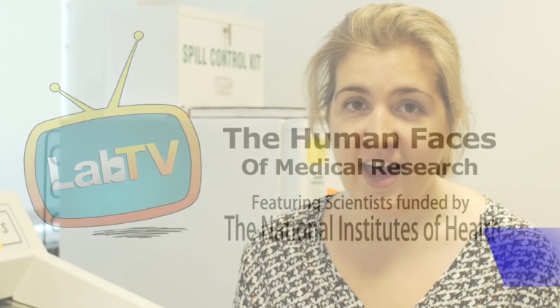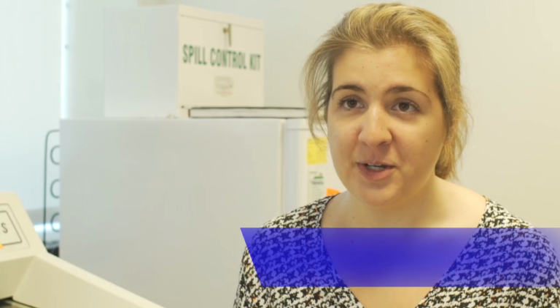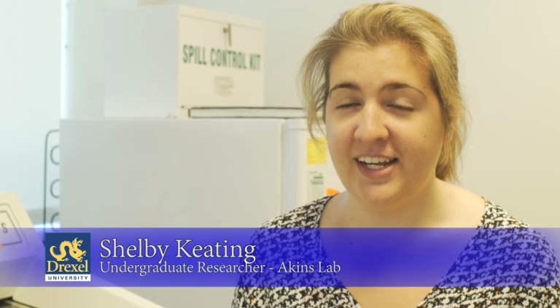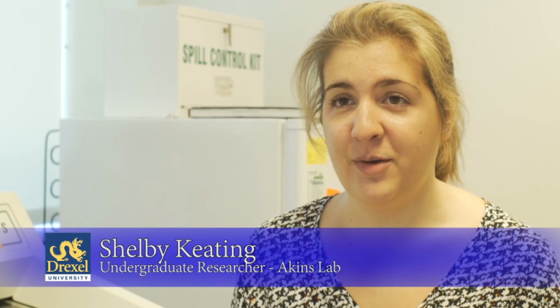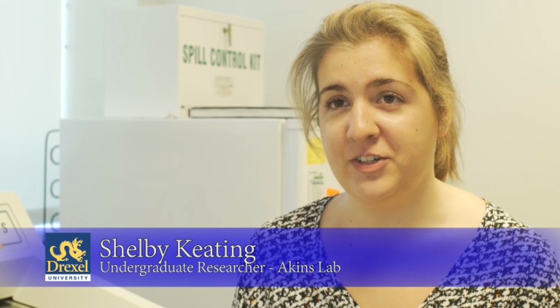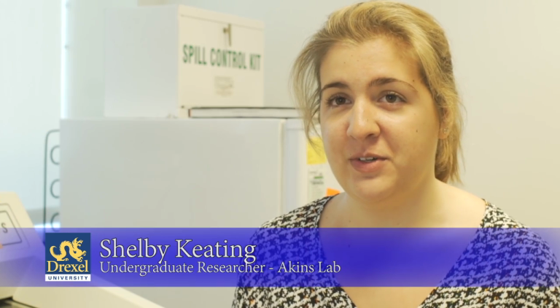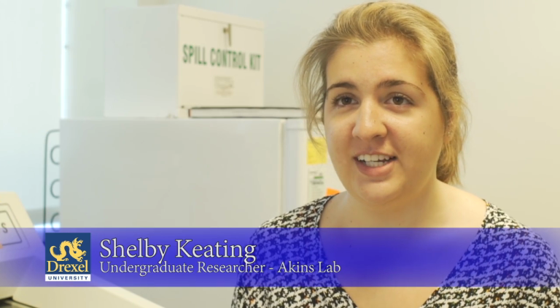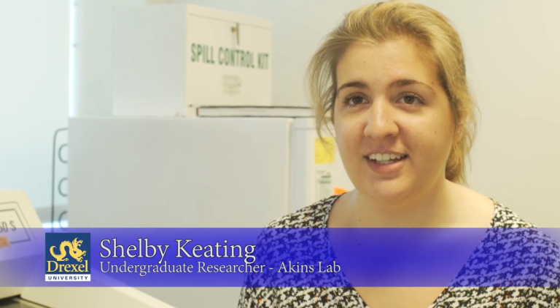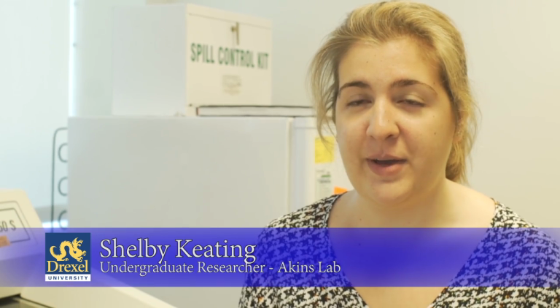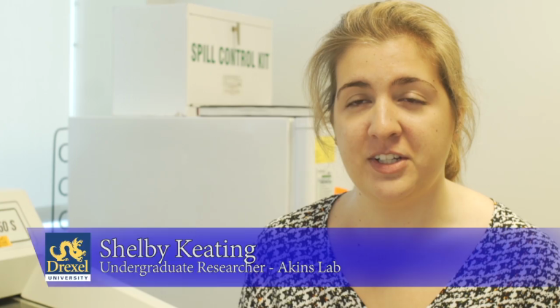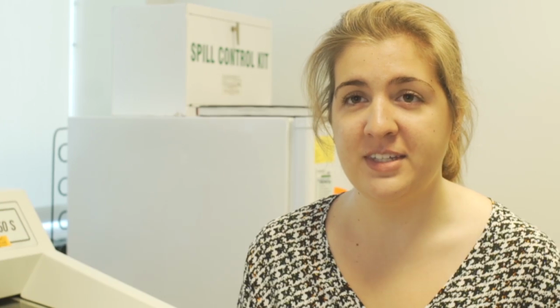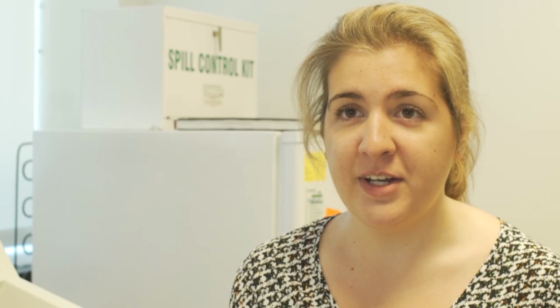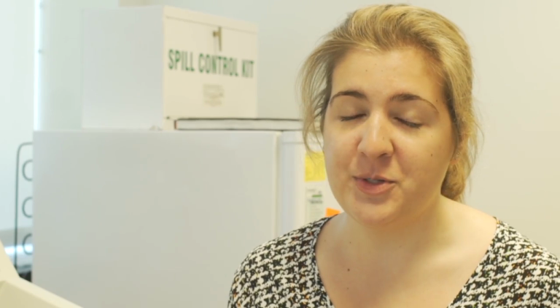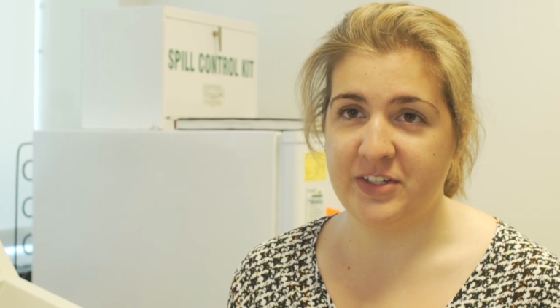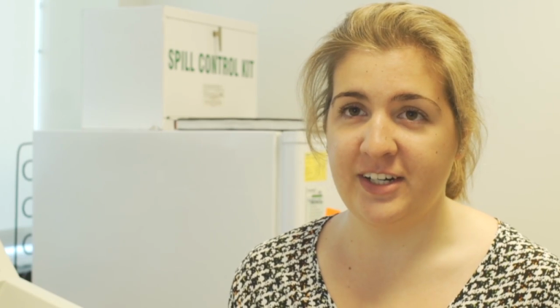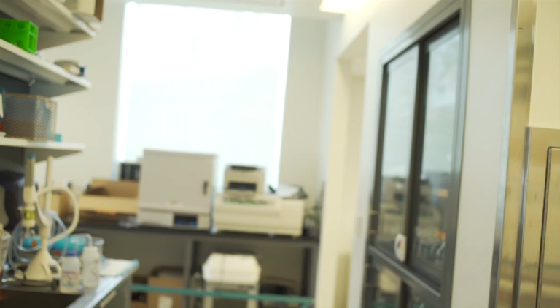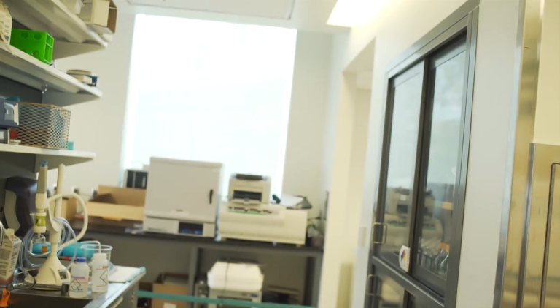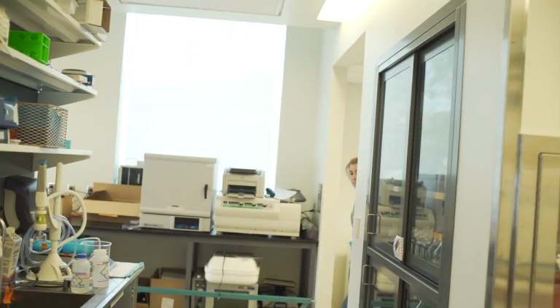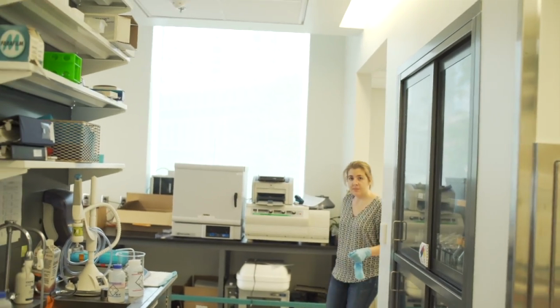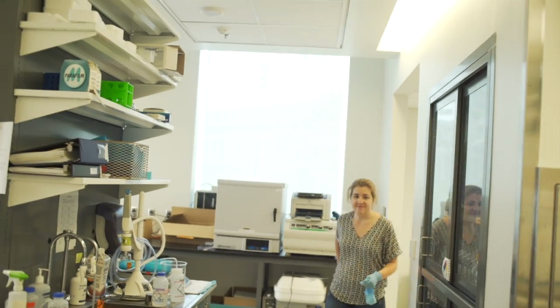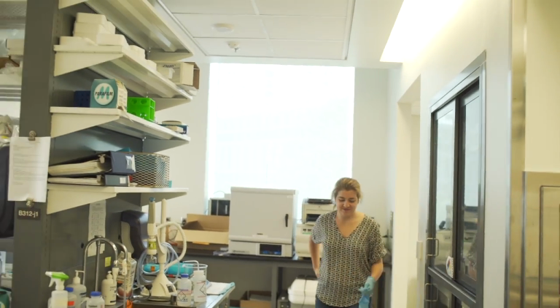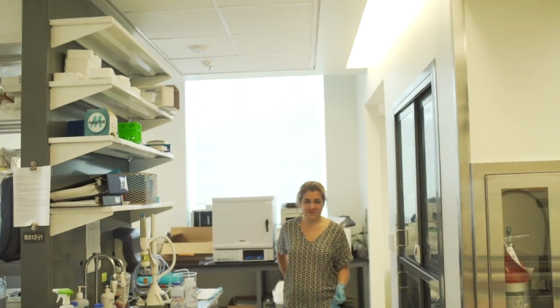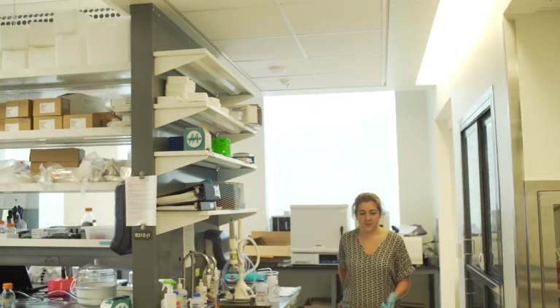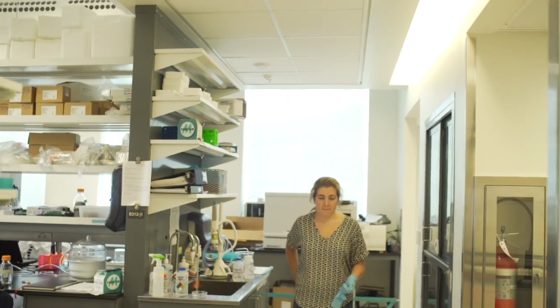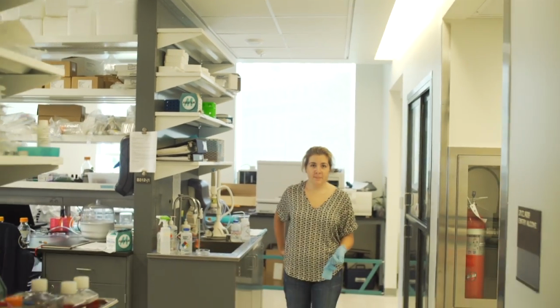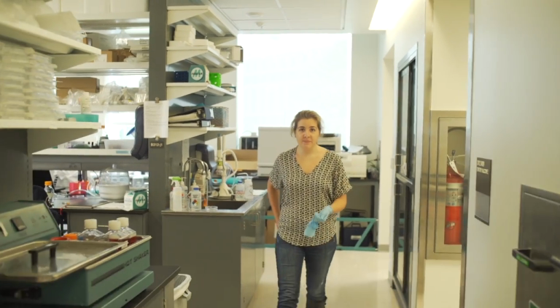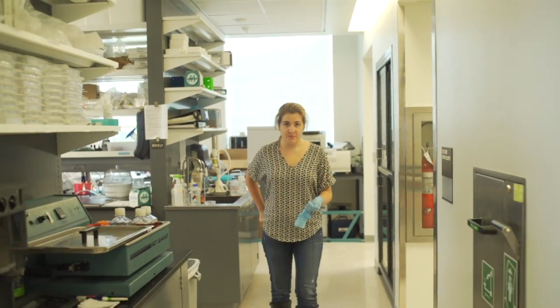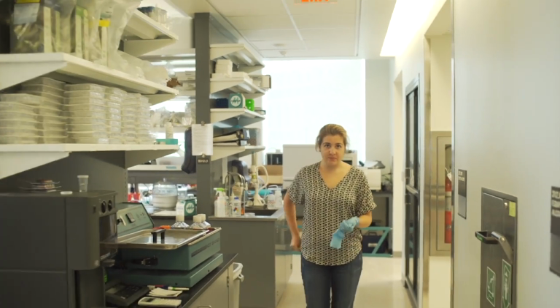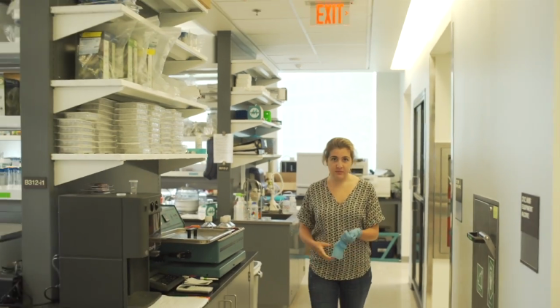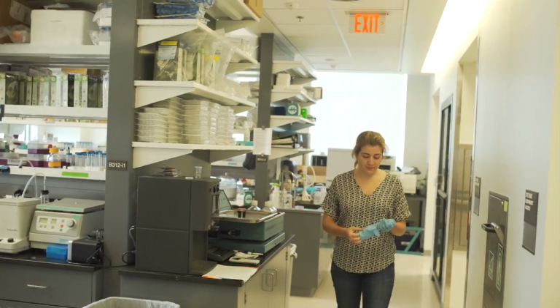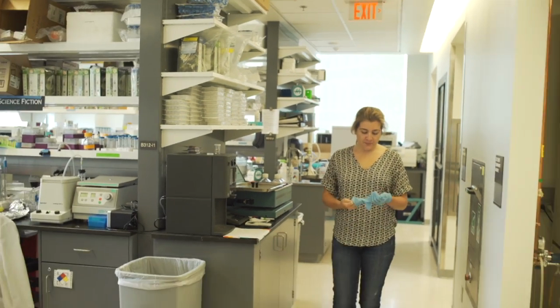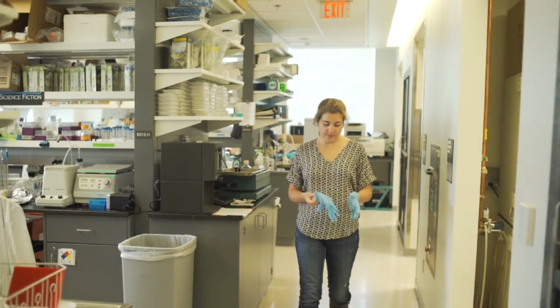I'm Shelby Keating. We are in Drexel University in the biology labs. I'm an undergraduate researcher. I just finished my sophomore year, so I'm kind of just a volunteer in the lab. I just started working kind of on my own project.